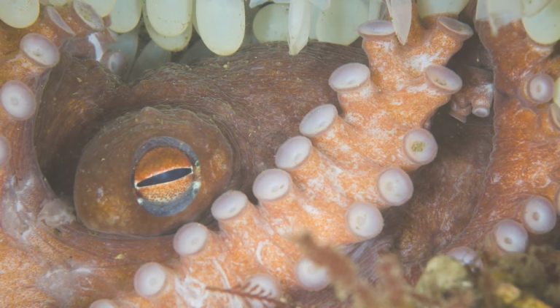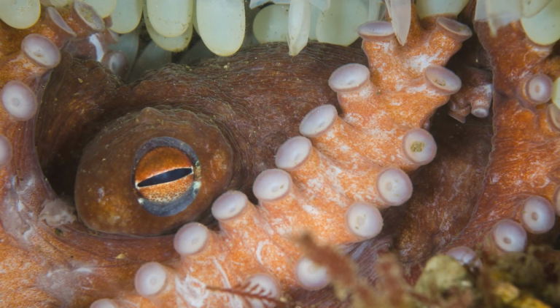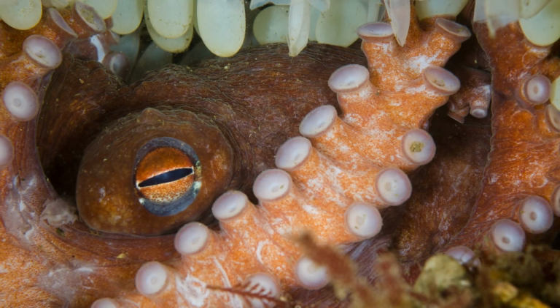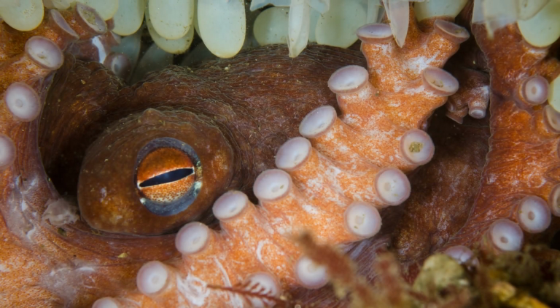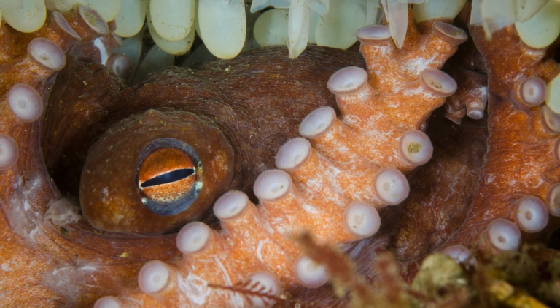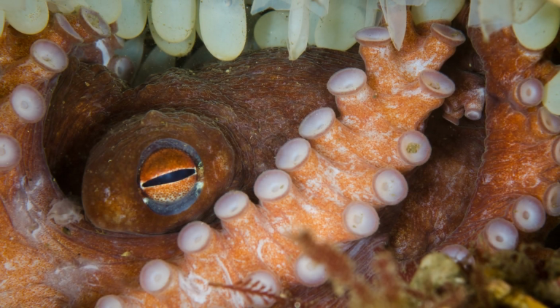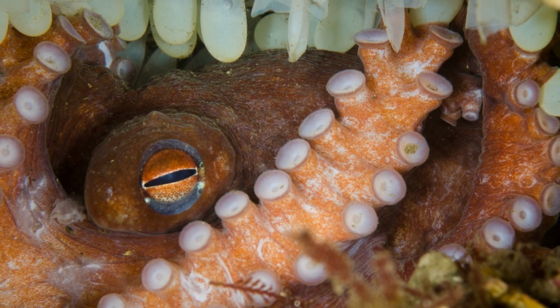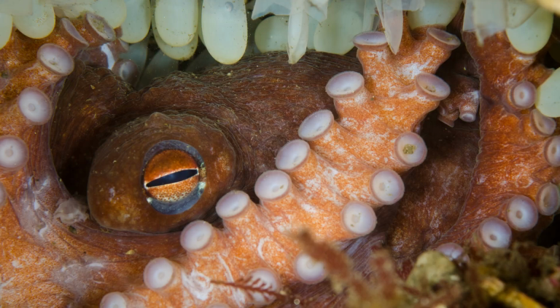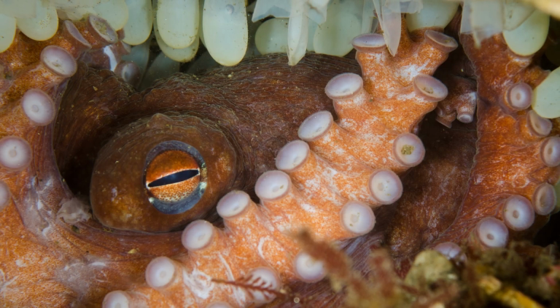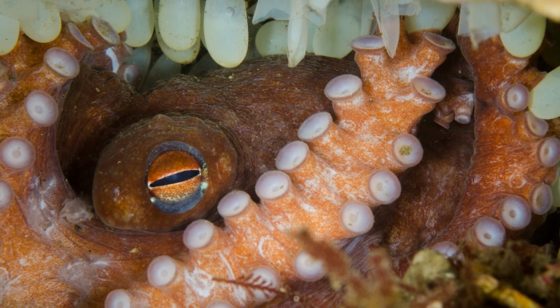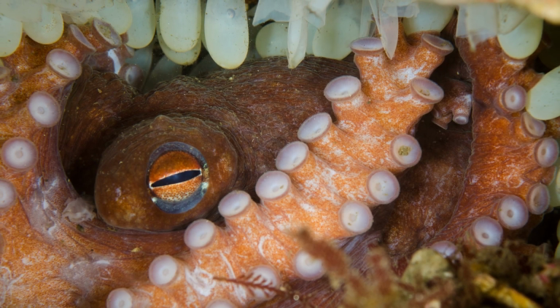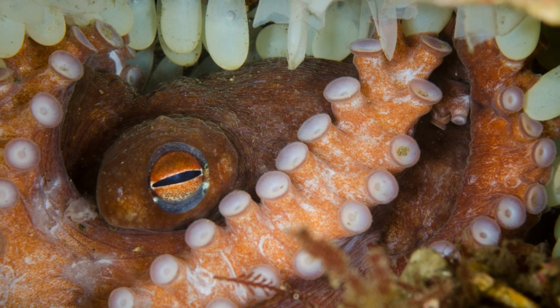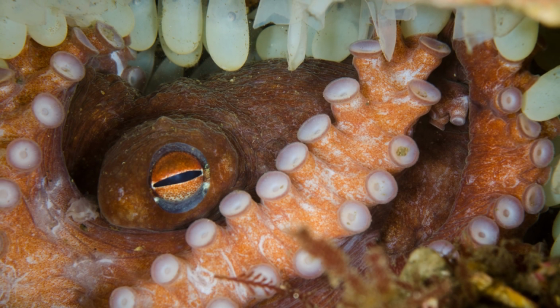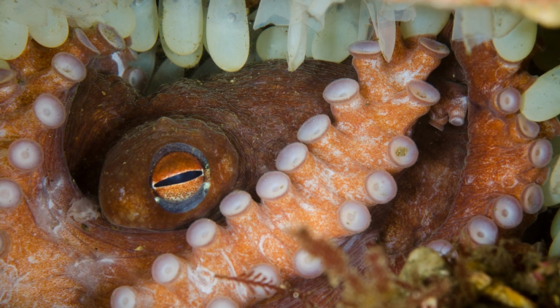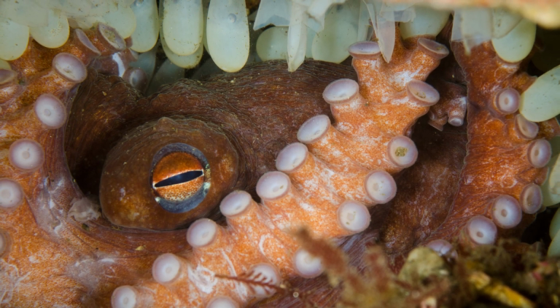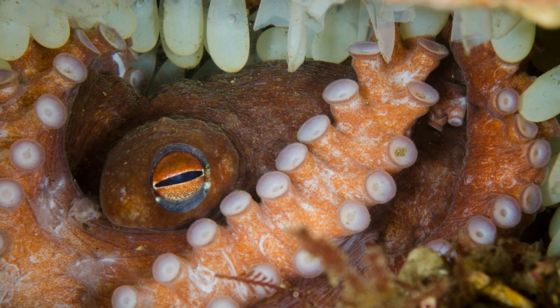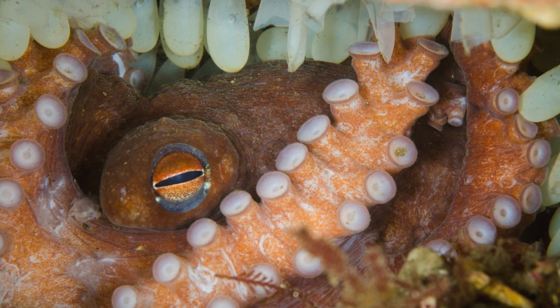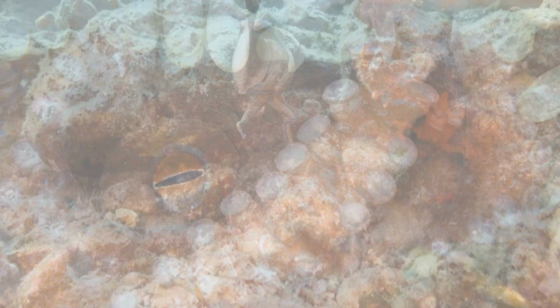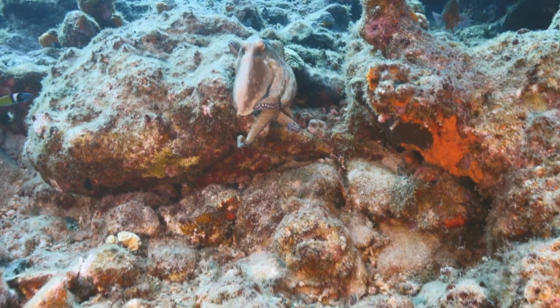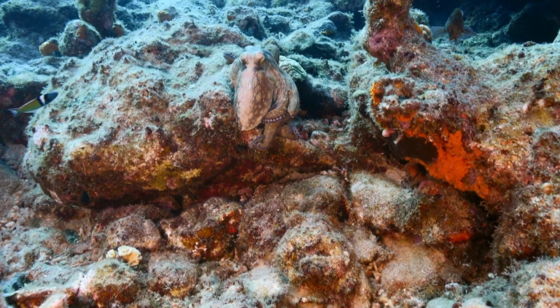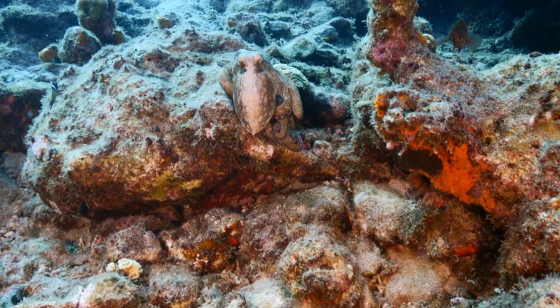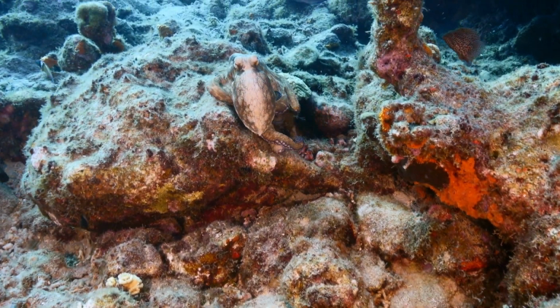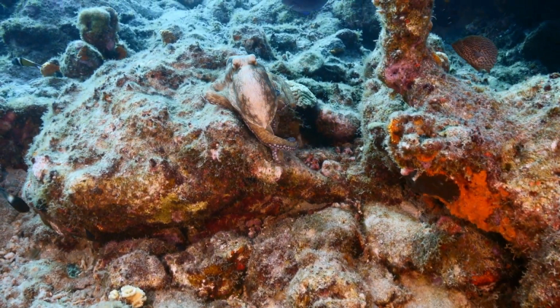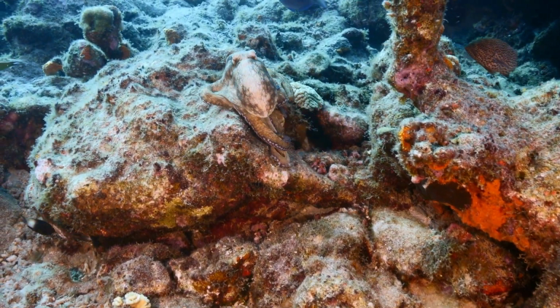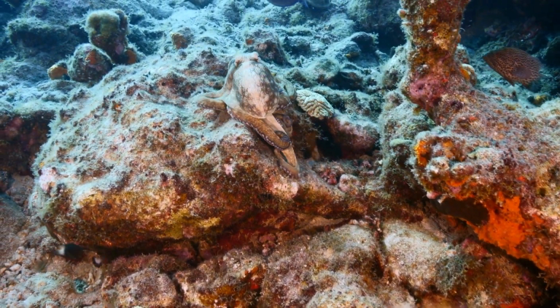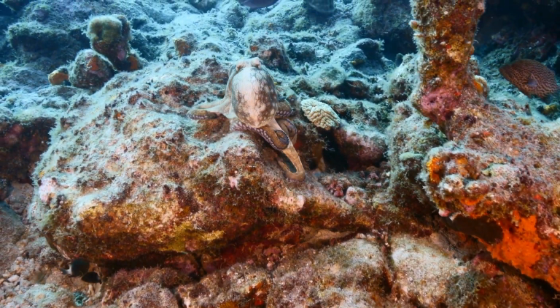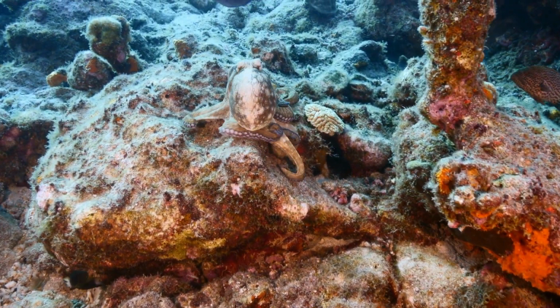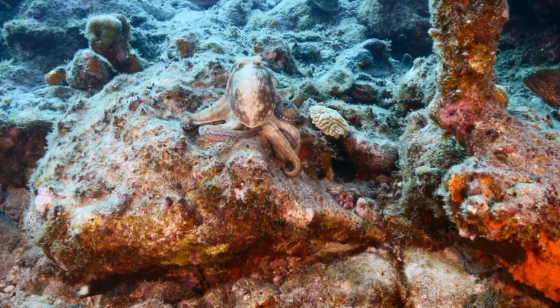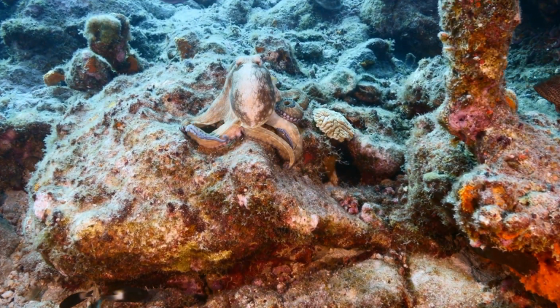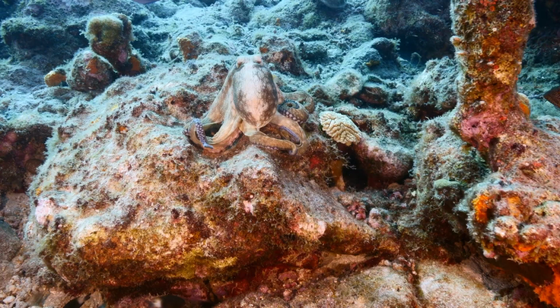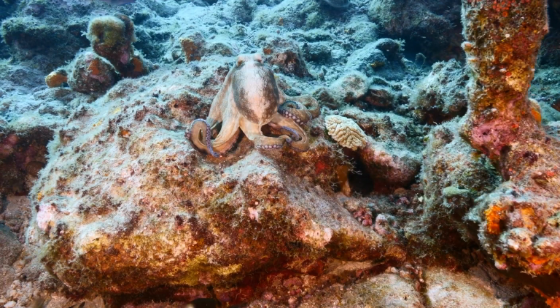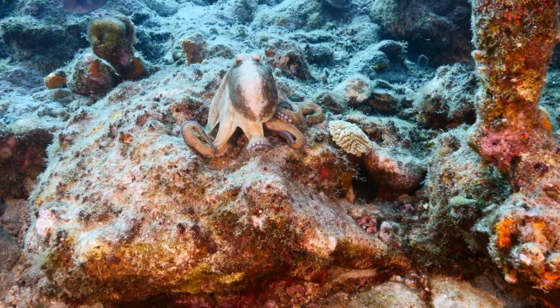A mother octopus lays thousands of eggs, carefully guarding them until they hatch. Once the babies are born, they're on their own — tiny adventurers in the big ocean.